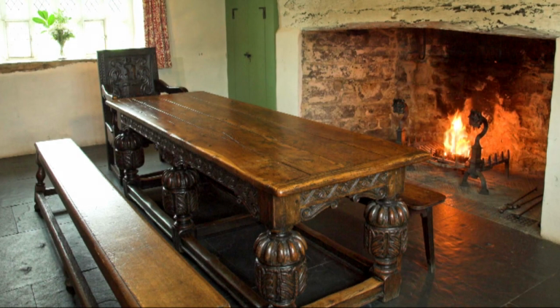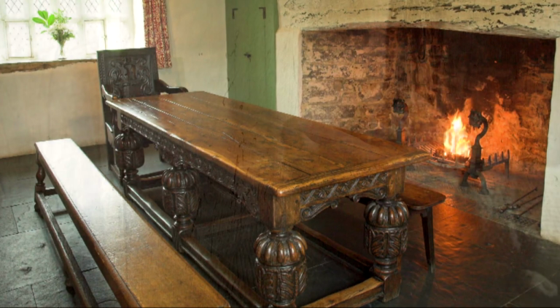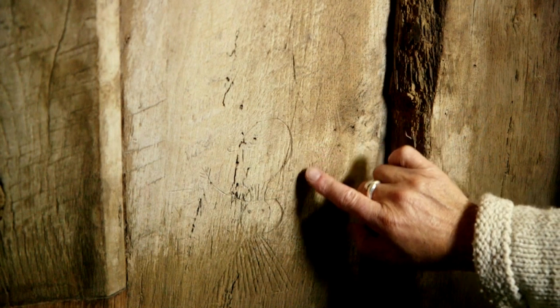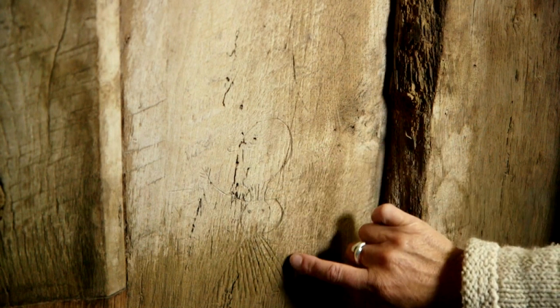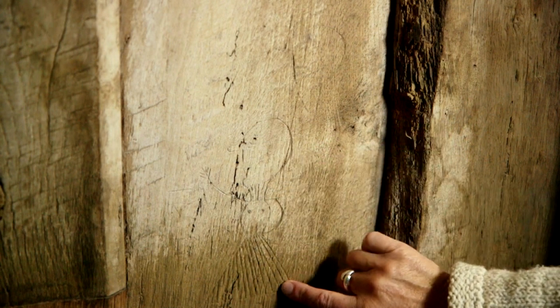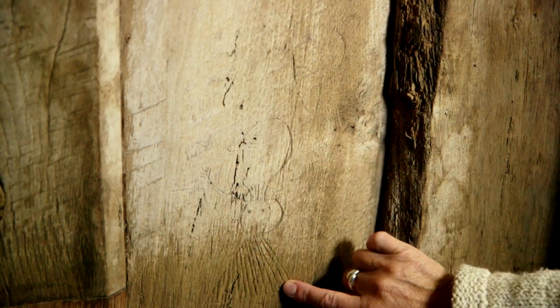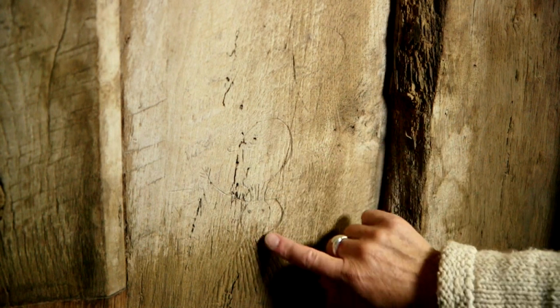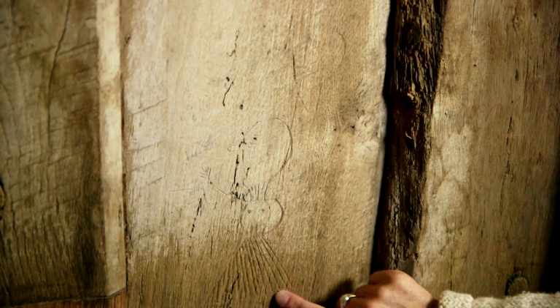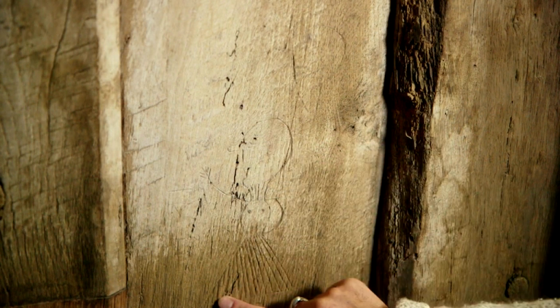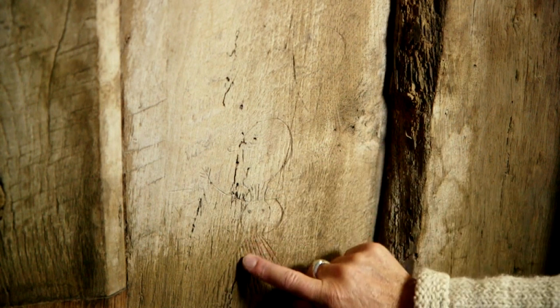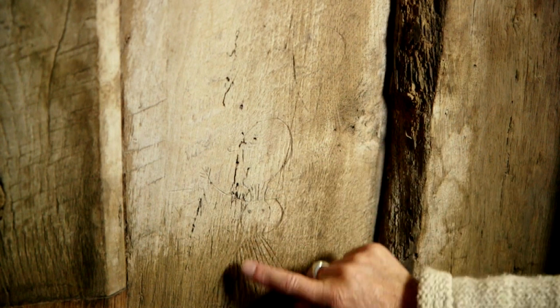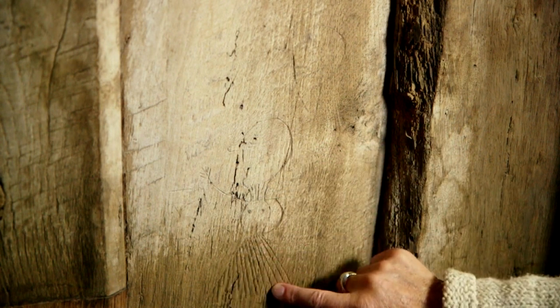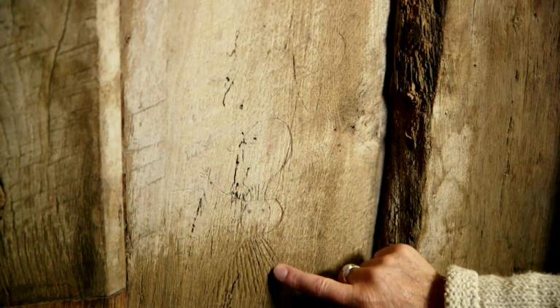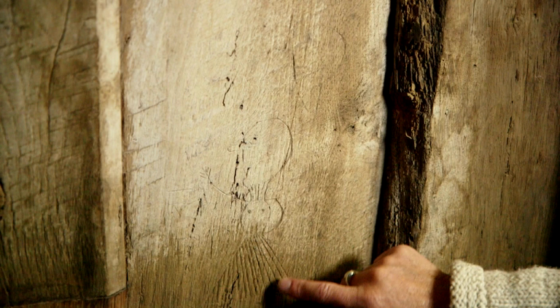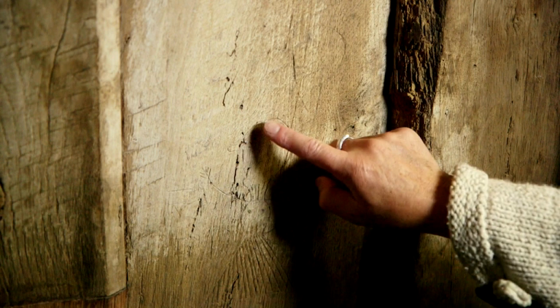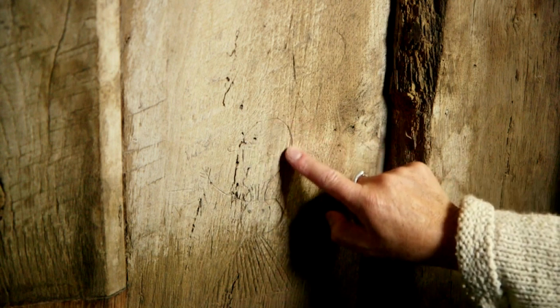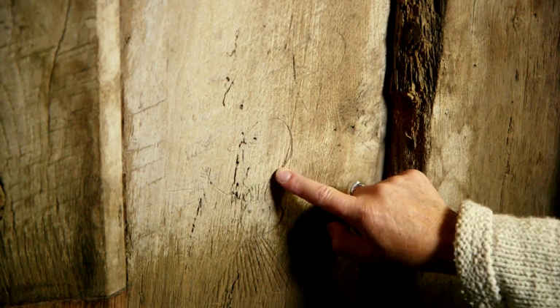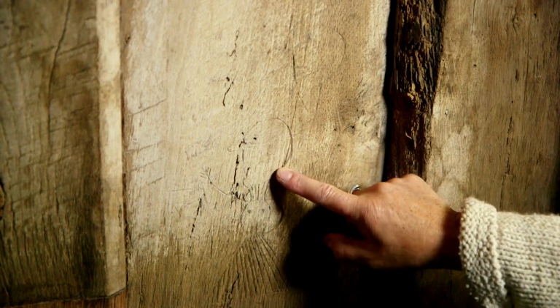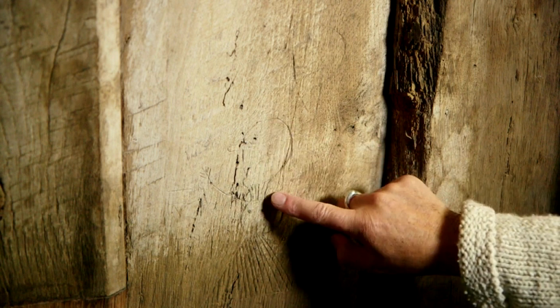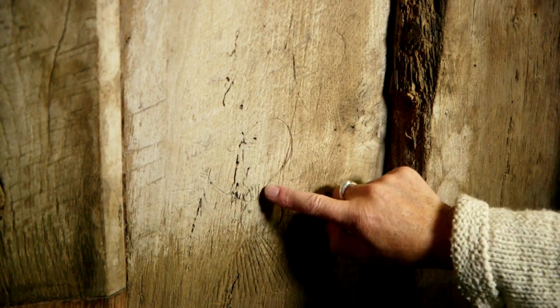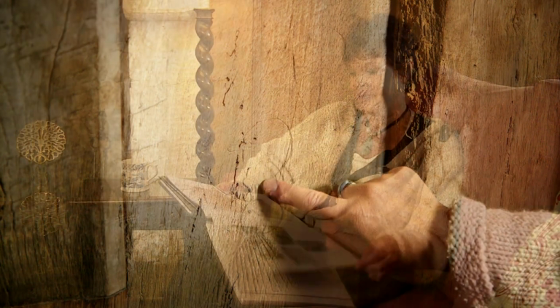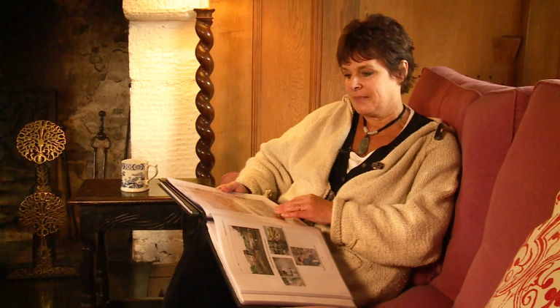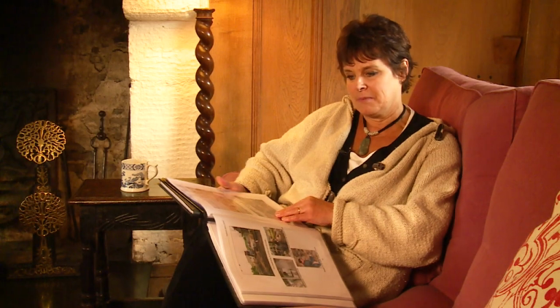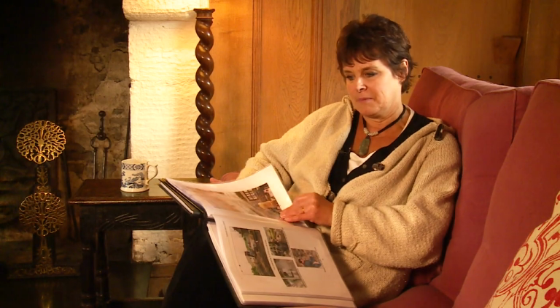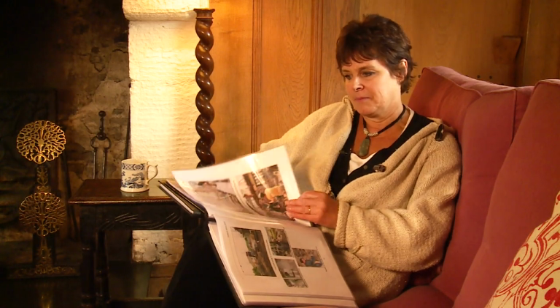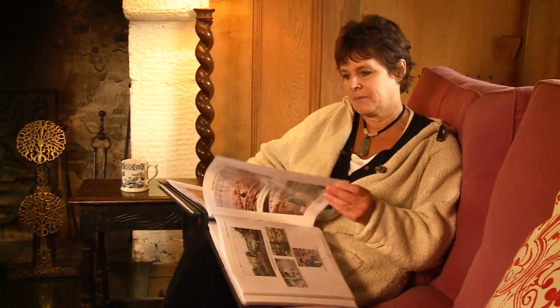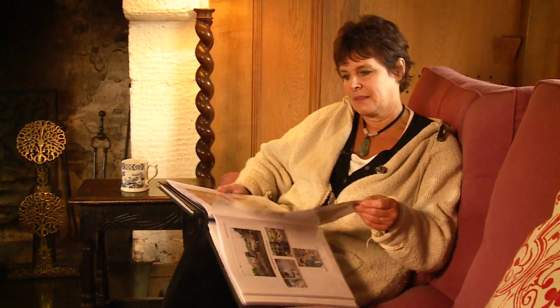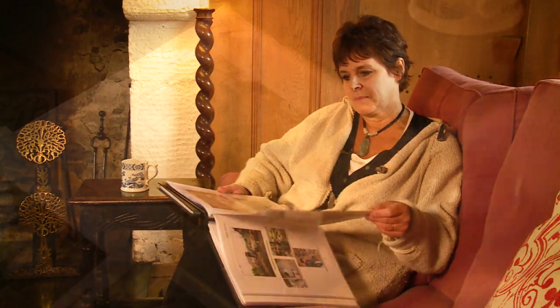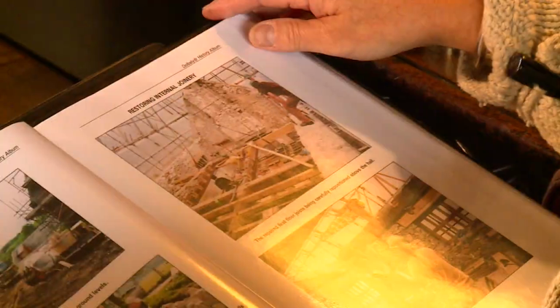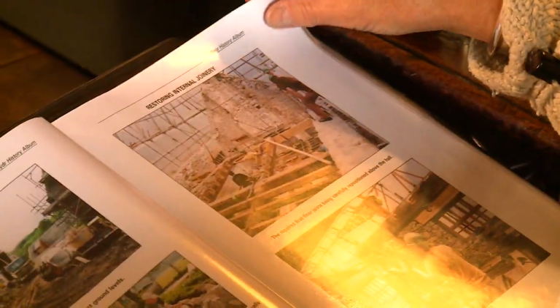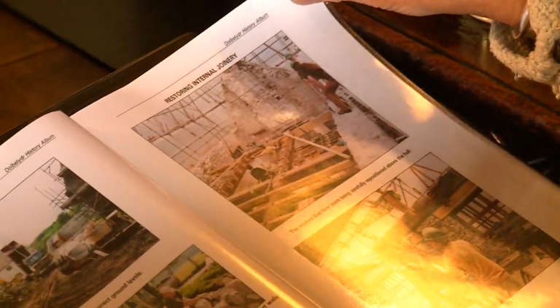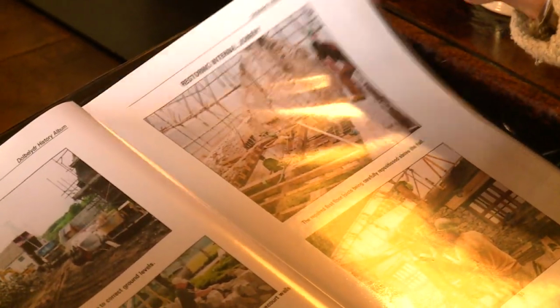This funny figure of a lady in a long dress, a long skirt with pleats. It's a house with a fascinating history. For the historians among you, there's plenty to explore, and Dolbellida's history is really important to Wales.